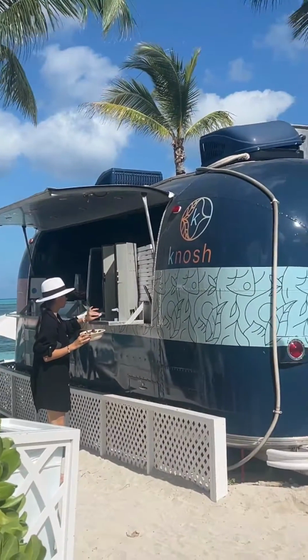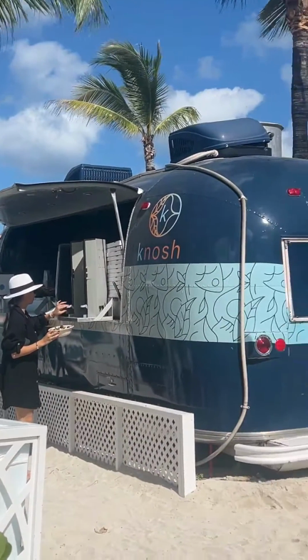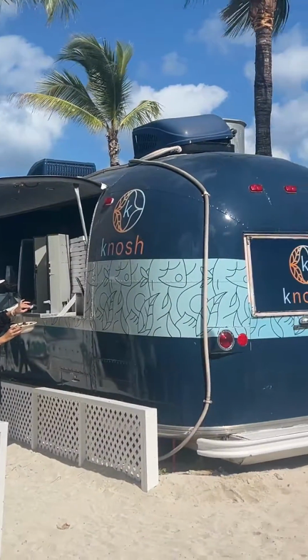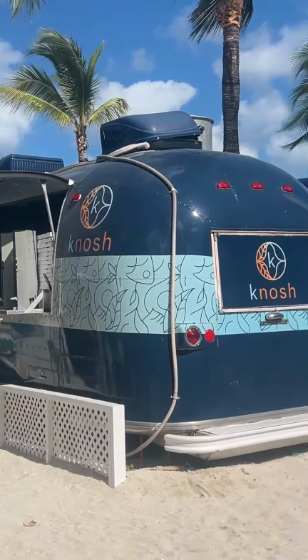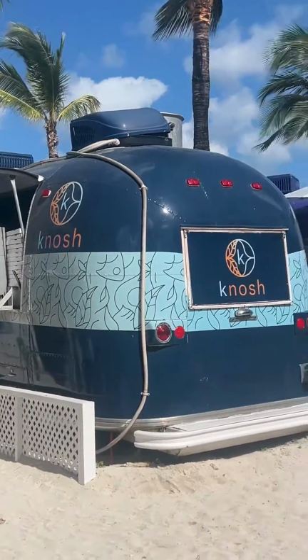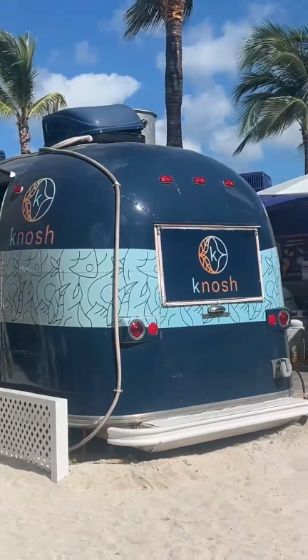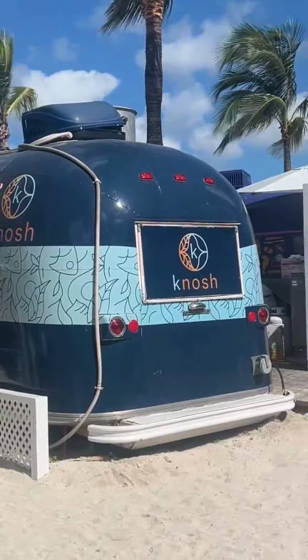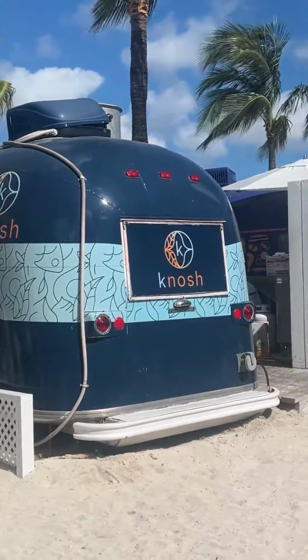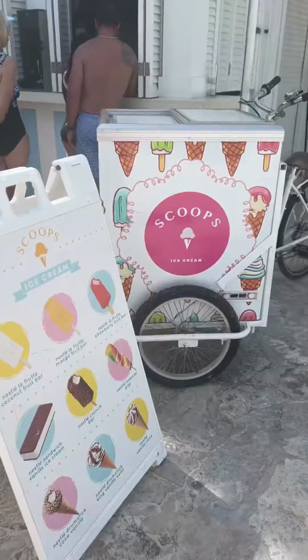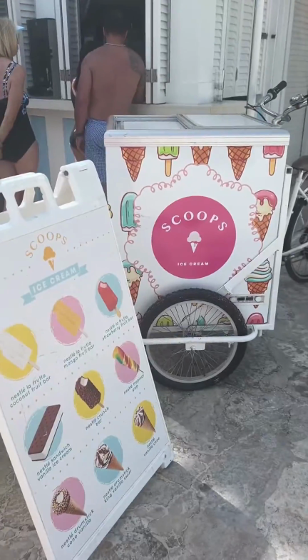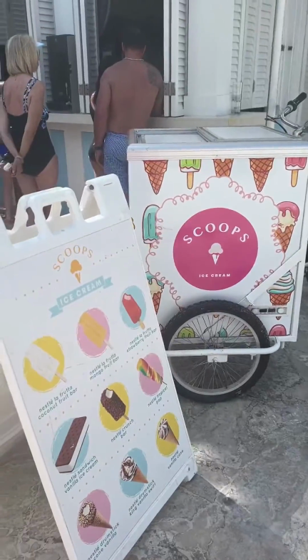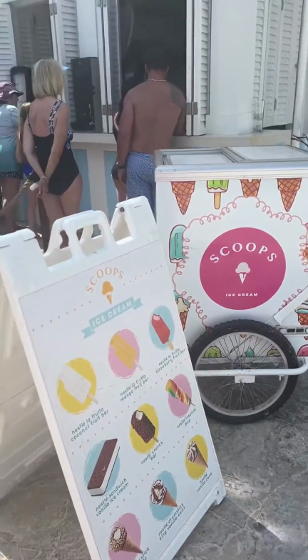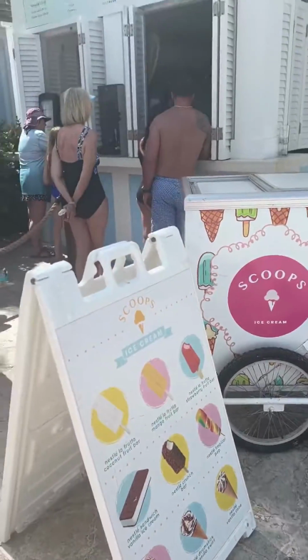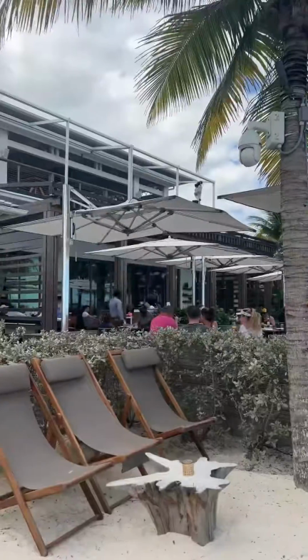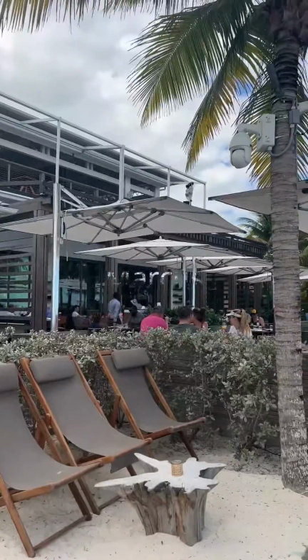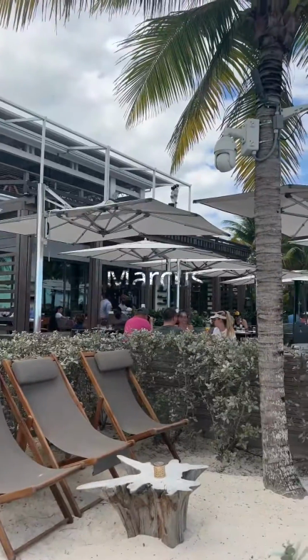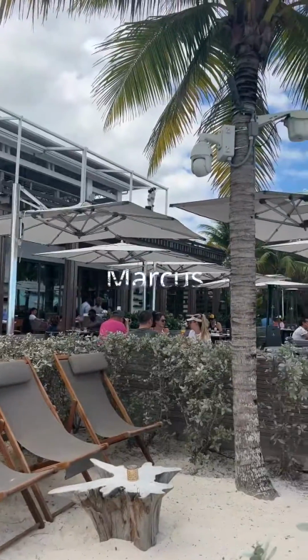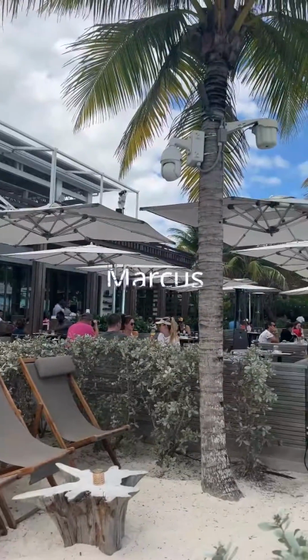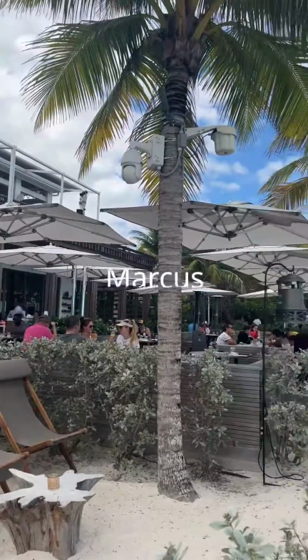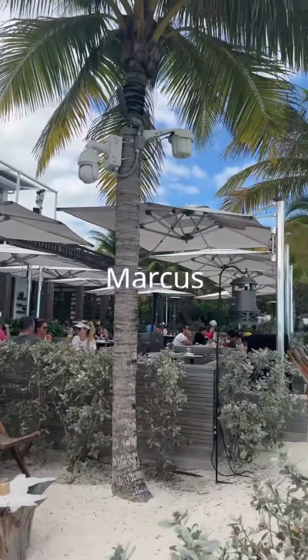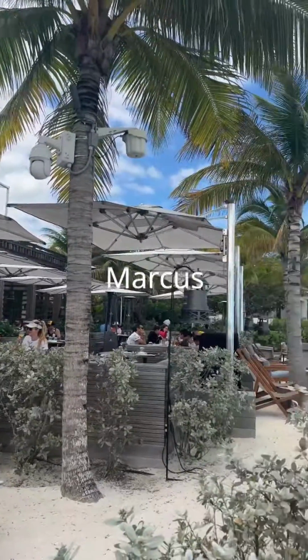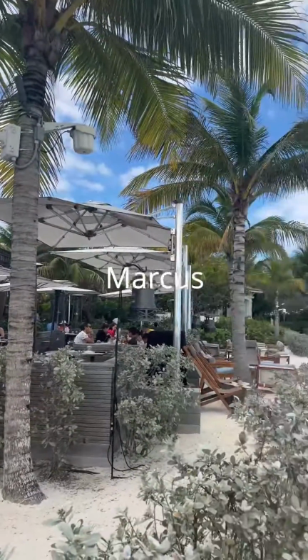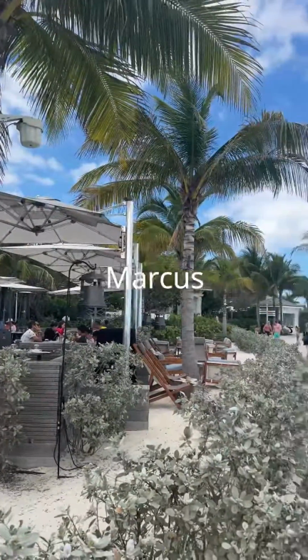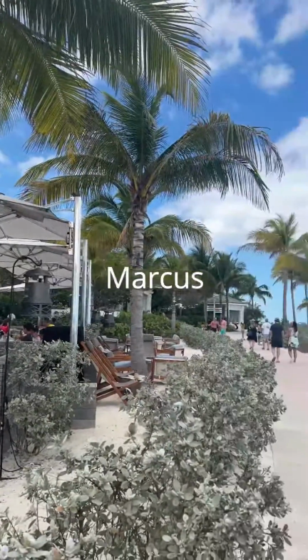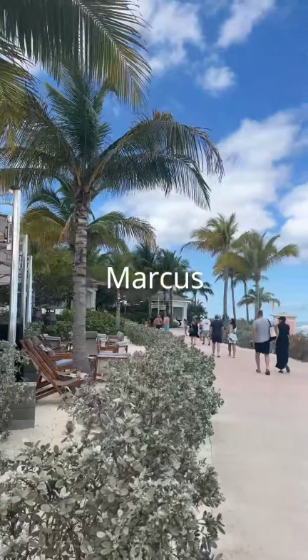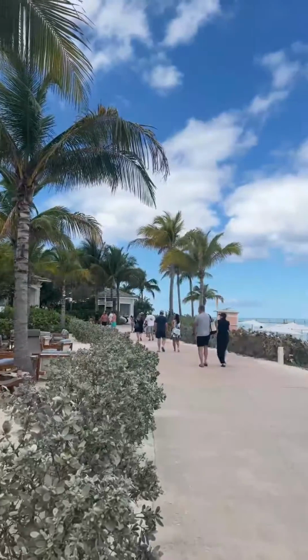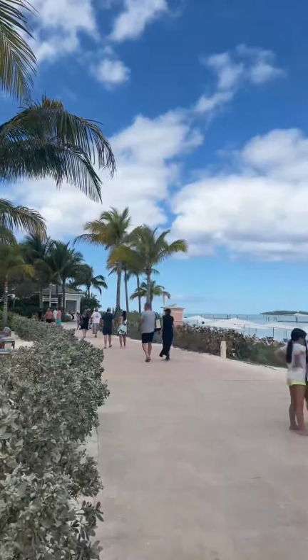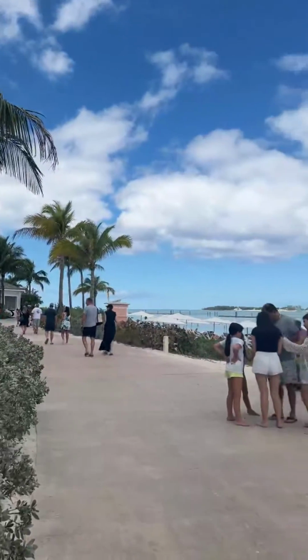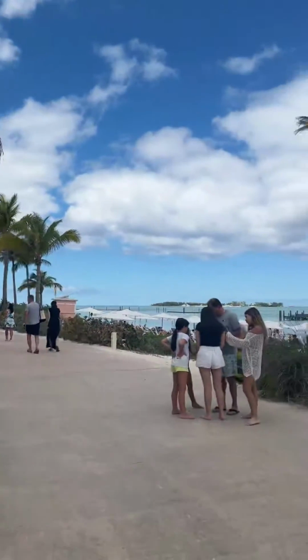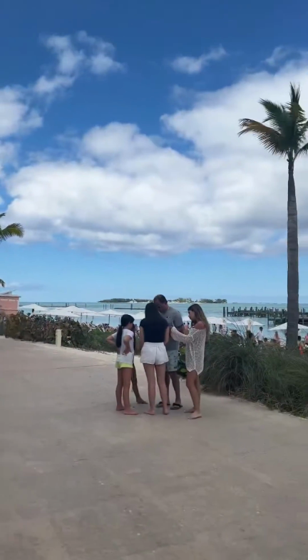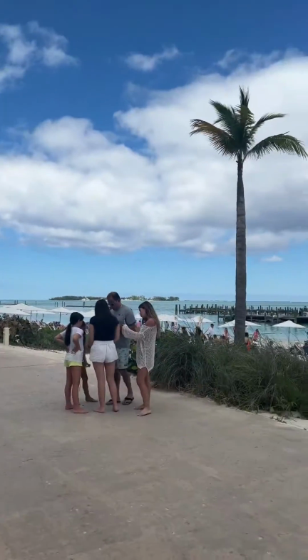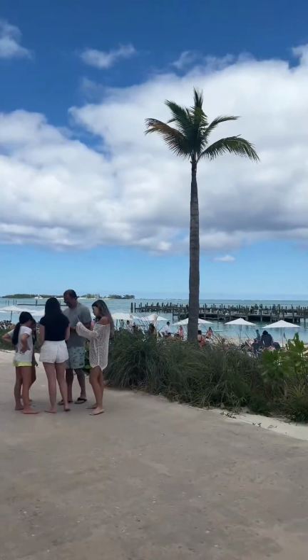Also worth noting, there are lots of food trucks along the beach and an ice cream cart. This is Marcus Restaurant, which was fully booked when I visited and is very popular.